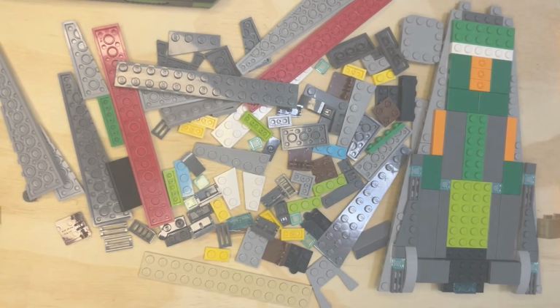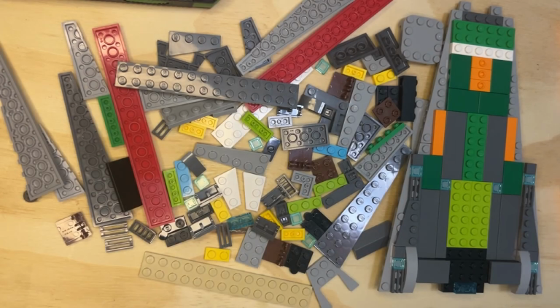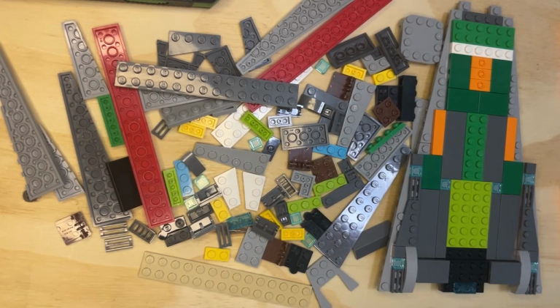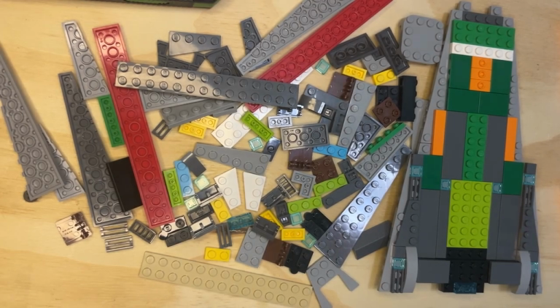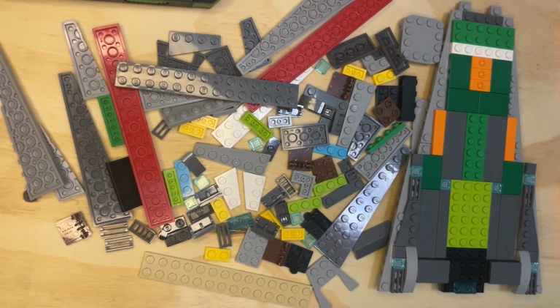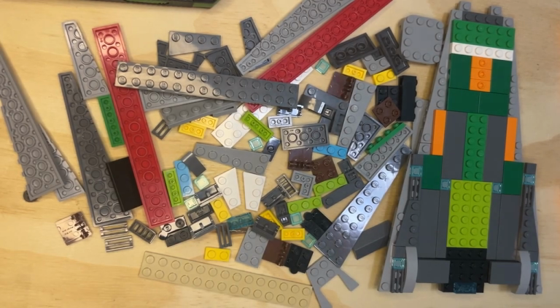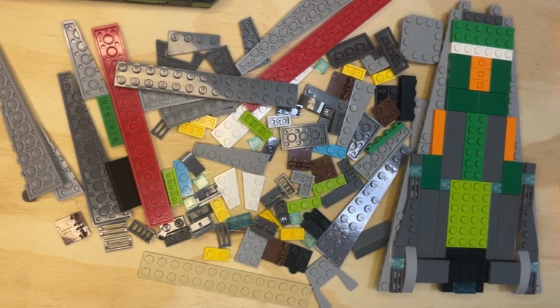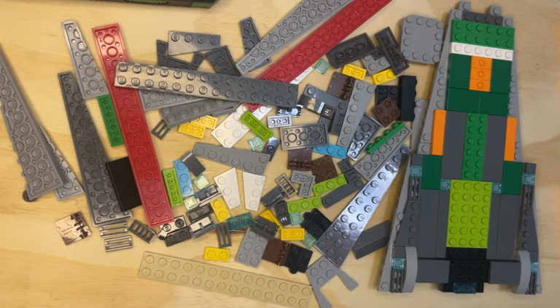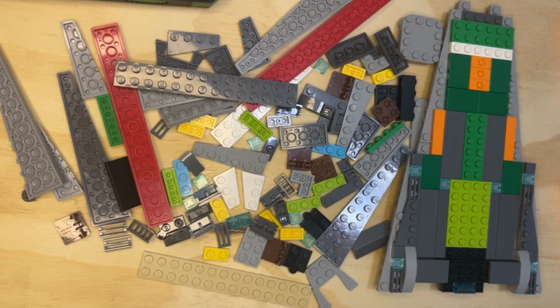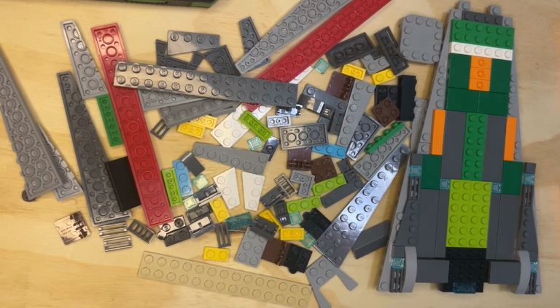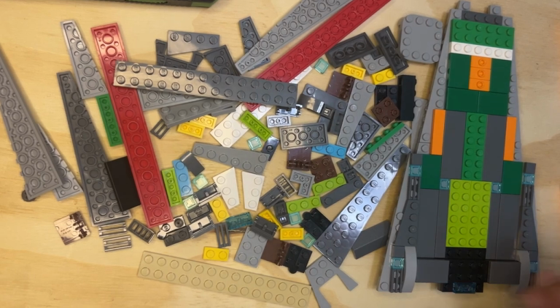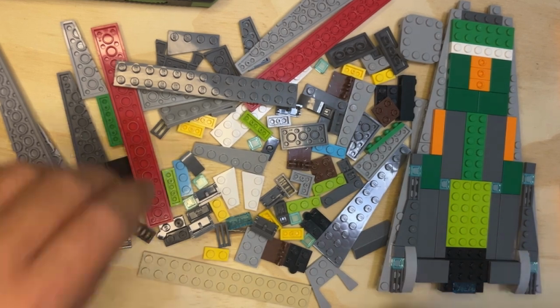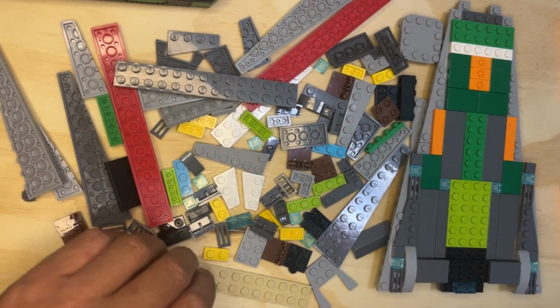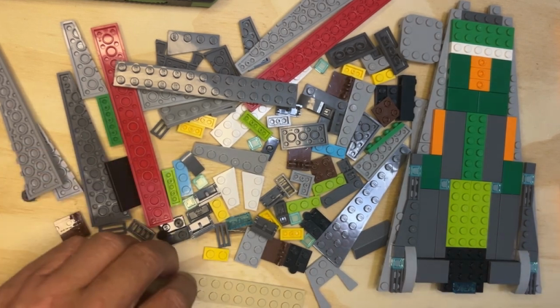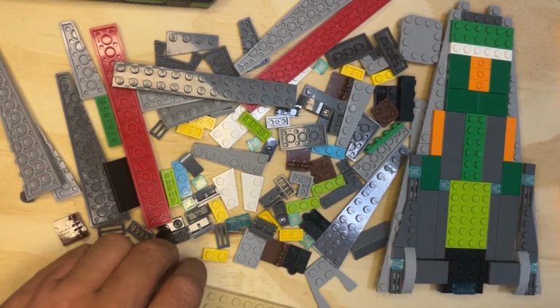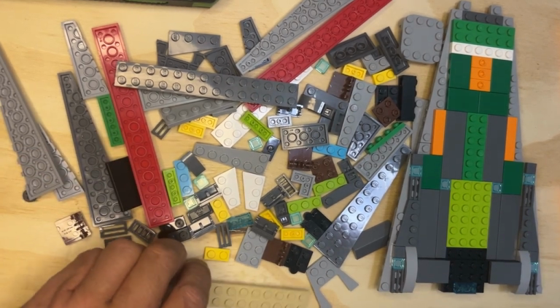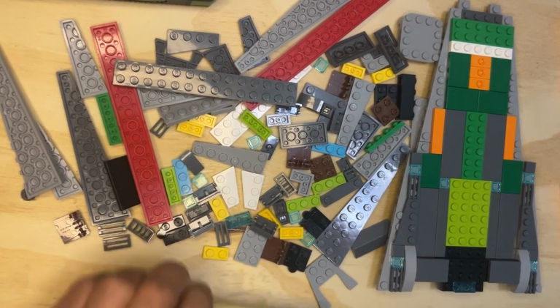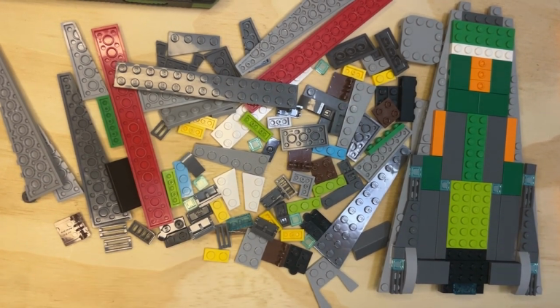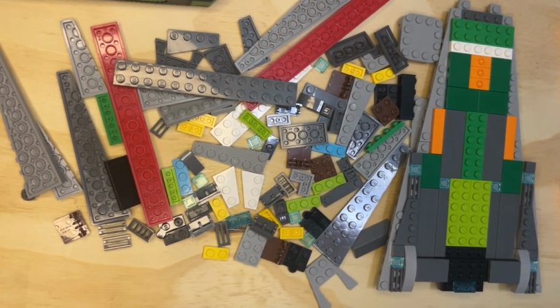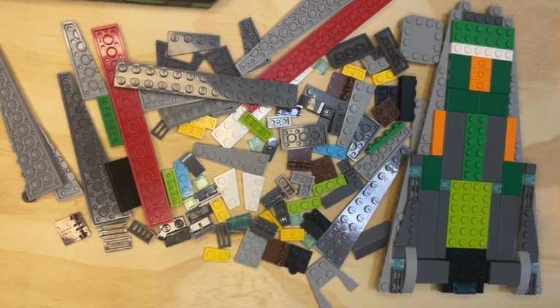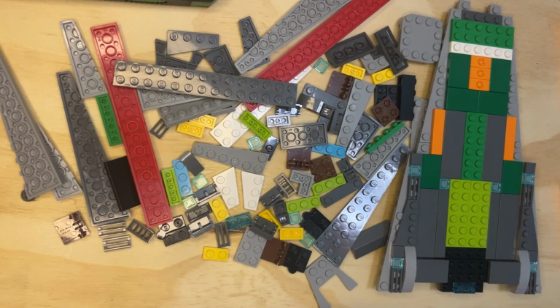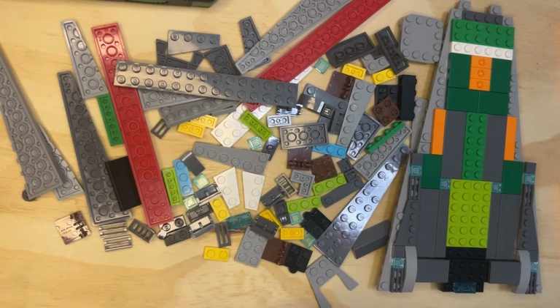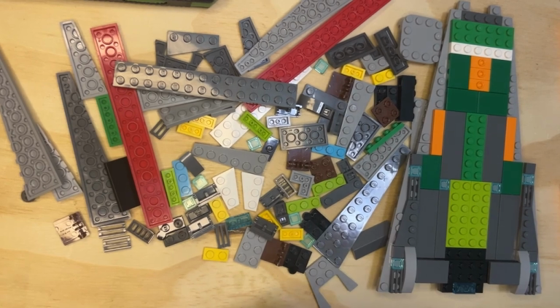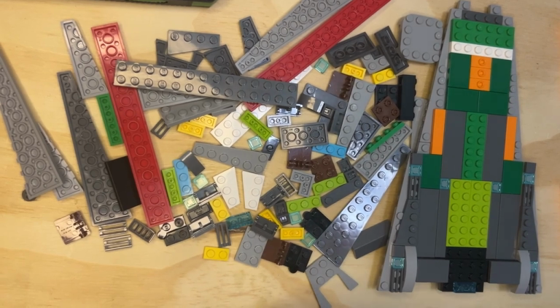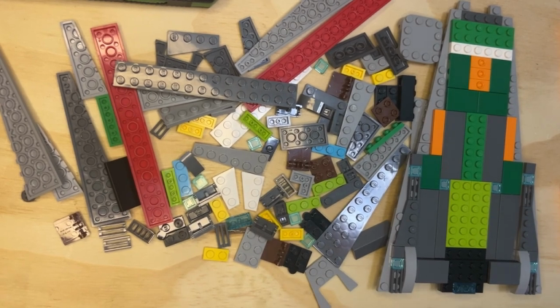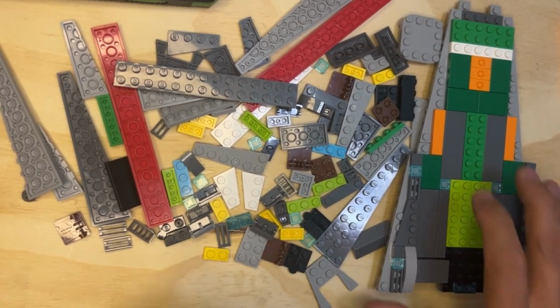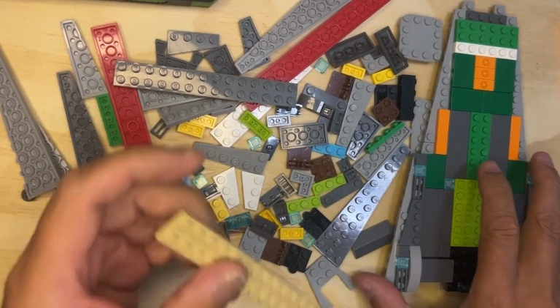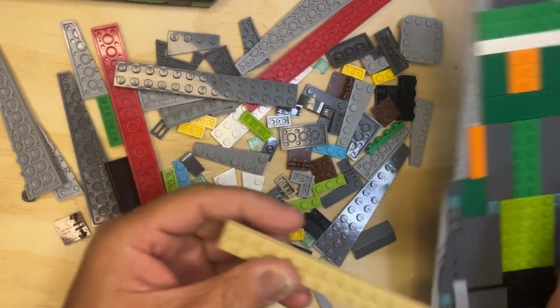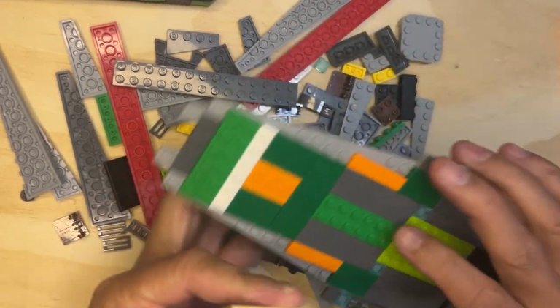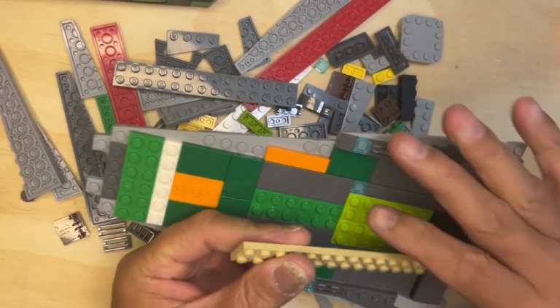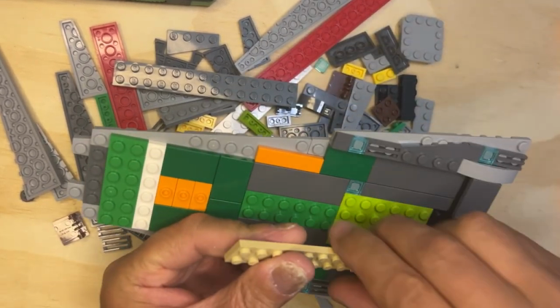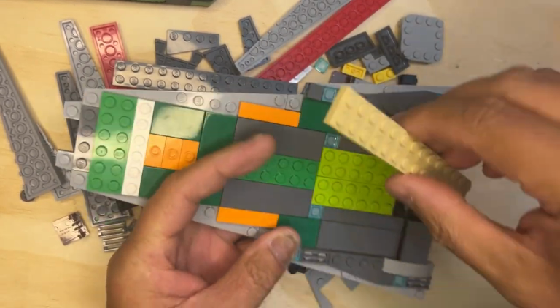All right, LEGO fanatics, we're back. We're just going to keep going — this is bag two, doing bag two.